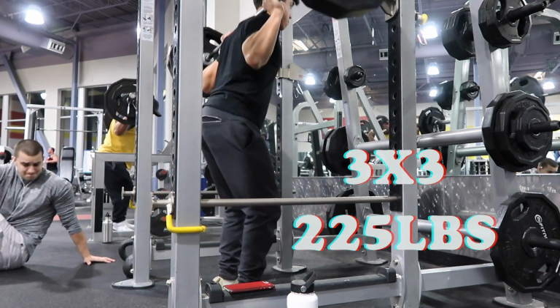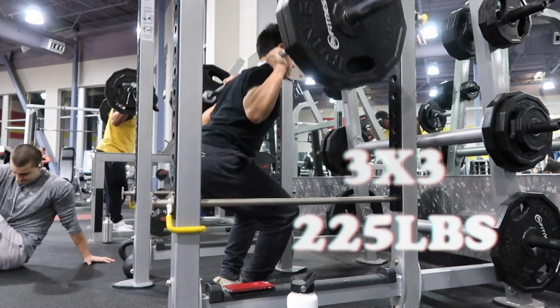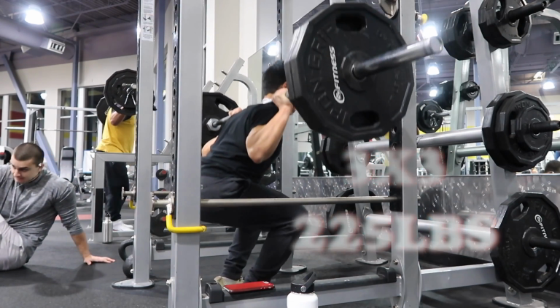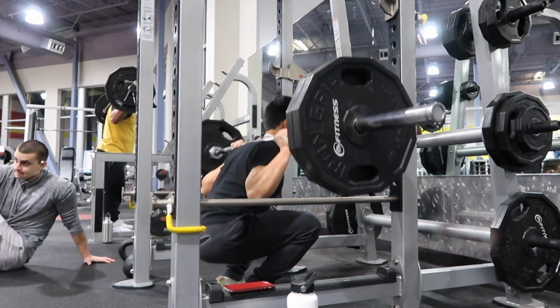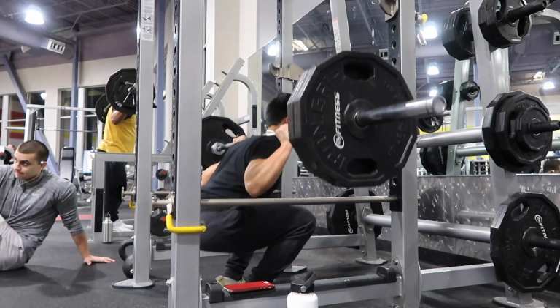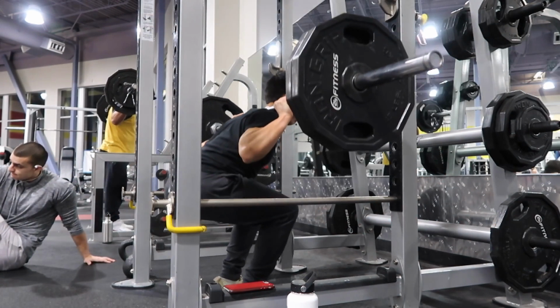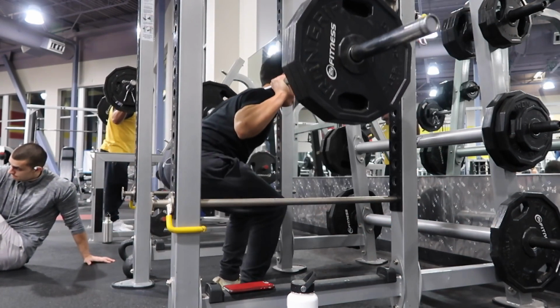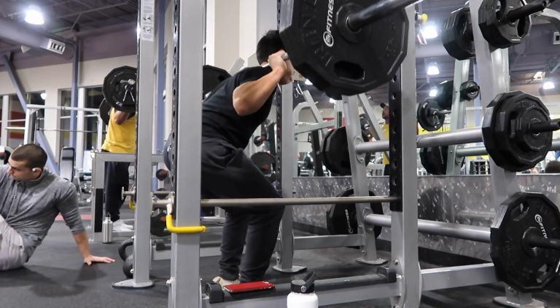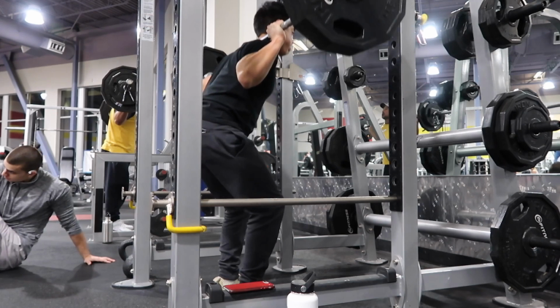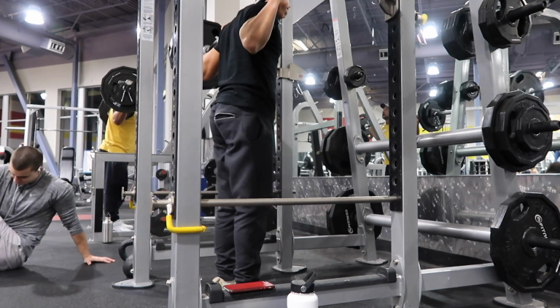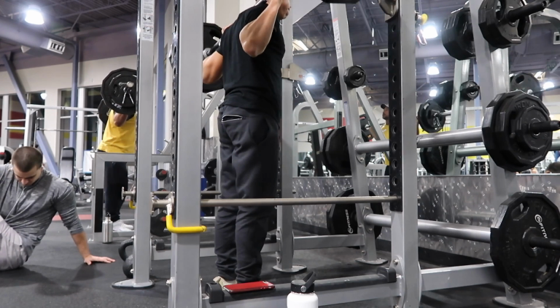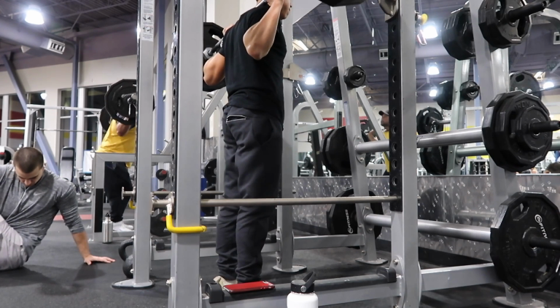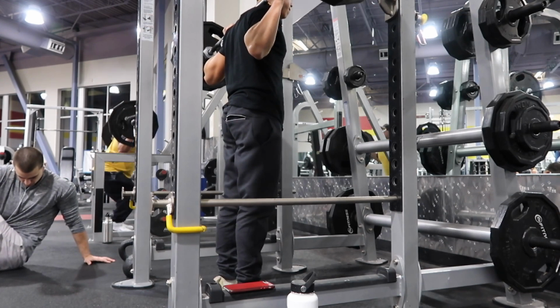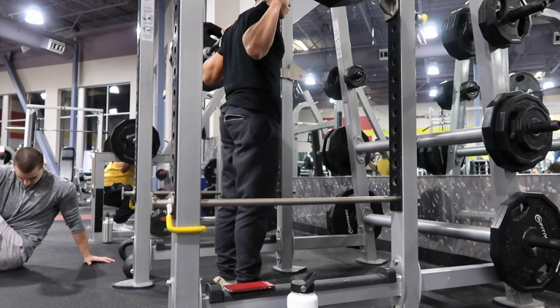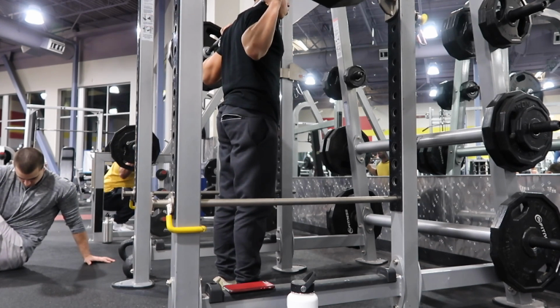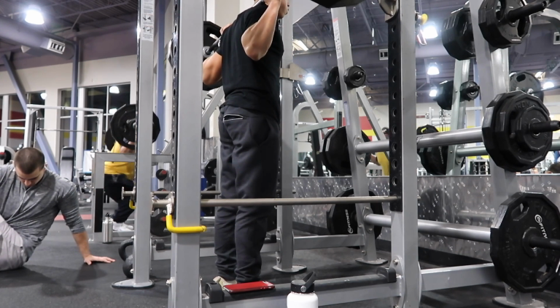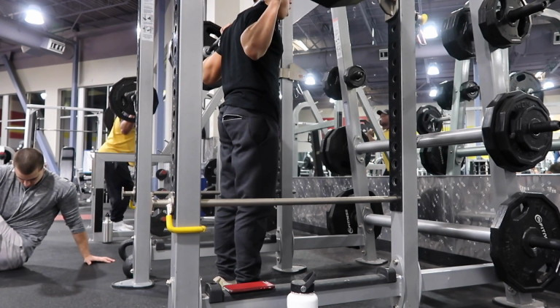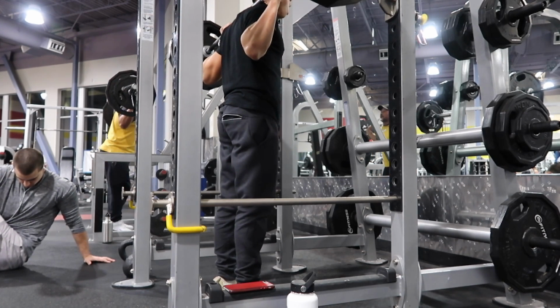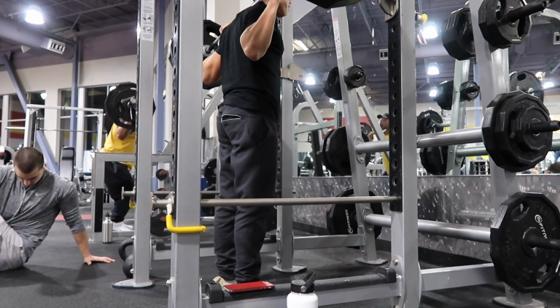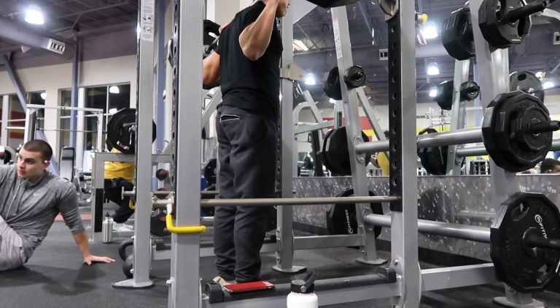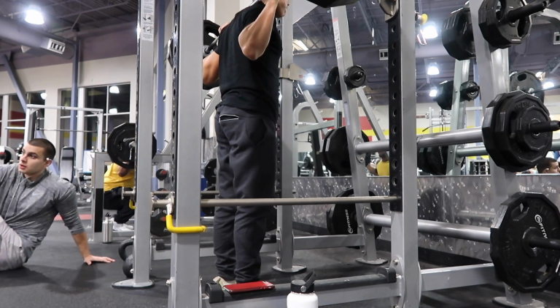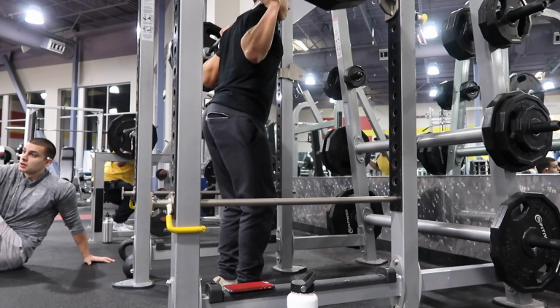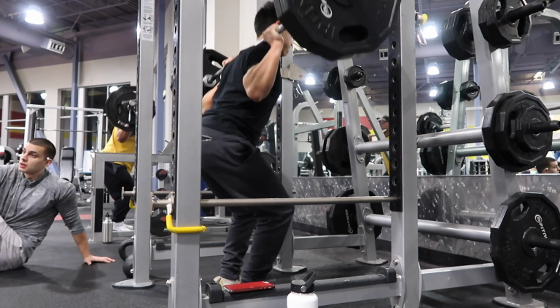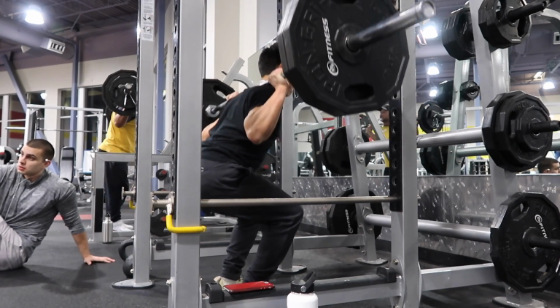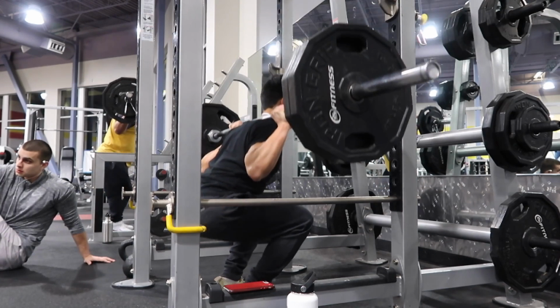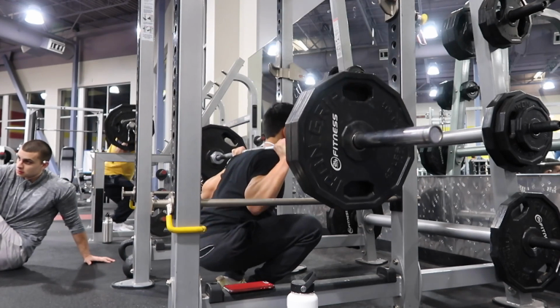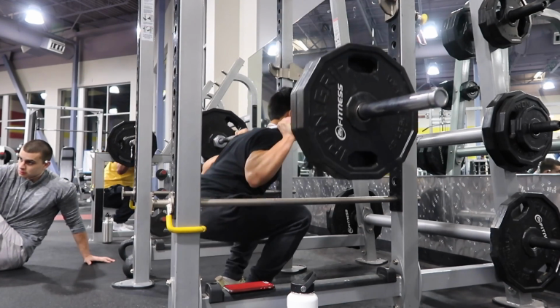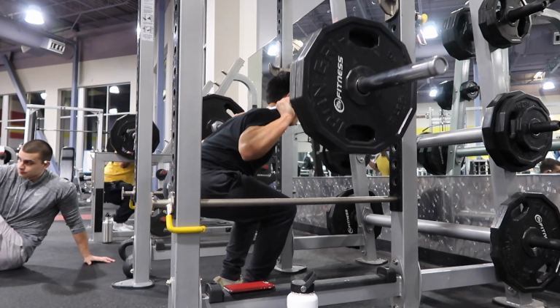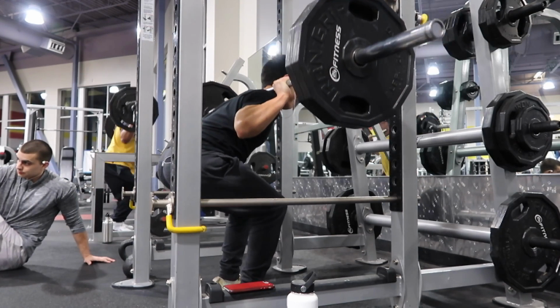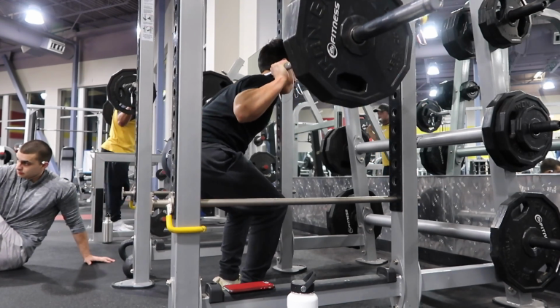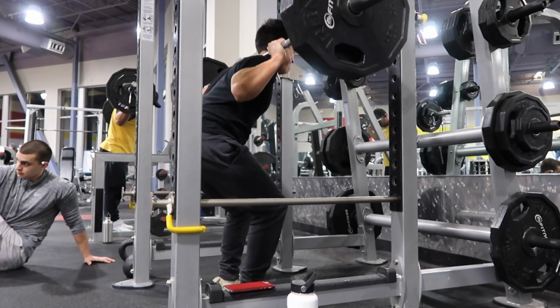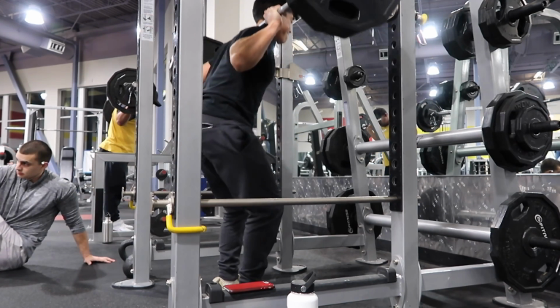Yeah, I did three triples with 225 afterwards. As you can see, my man Seth in the back — shoutout to Seth Jones.